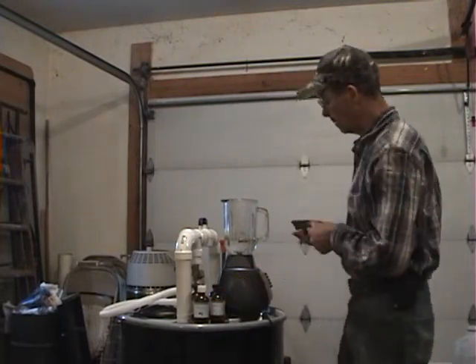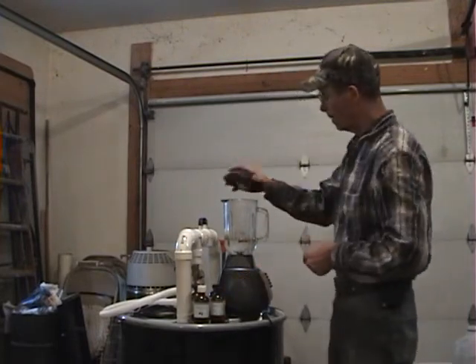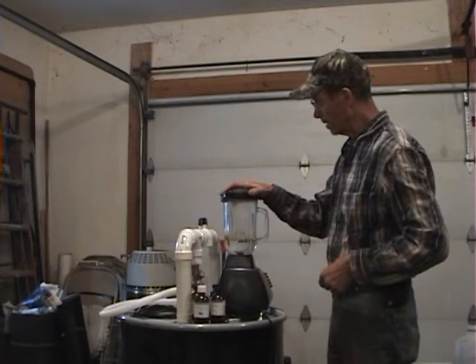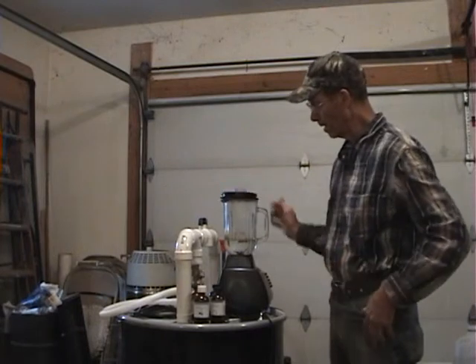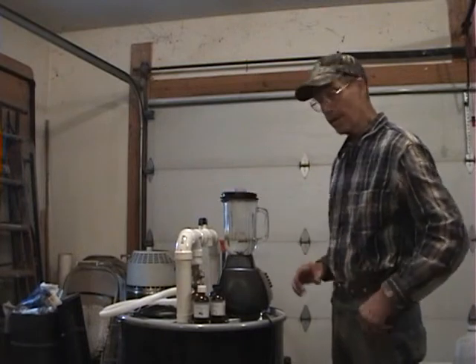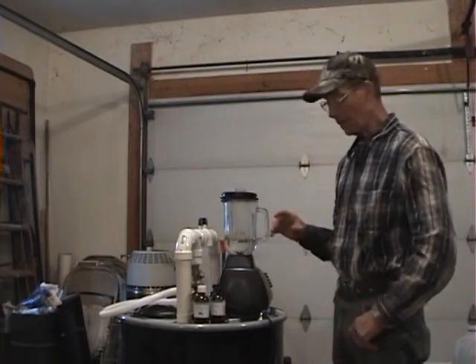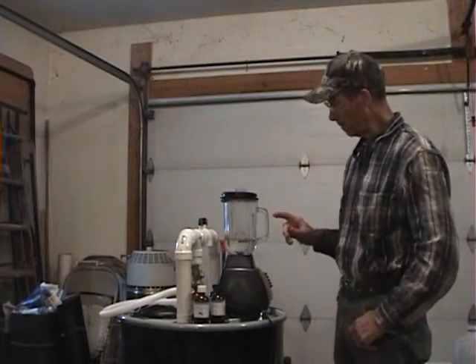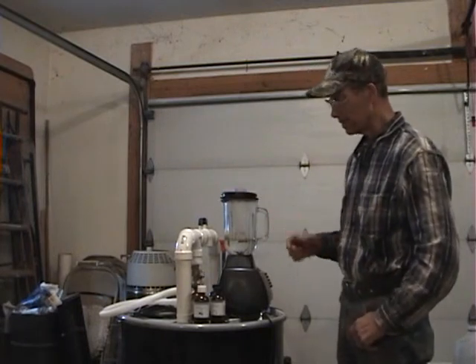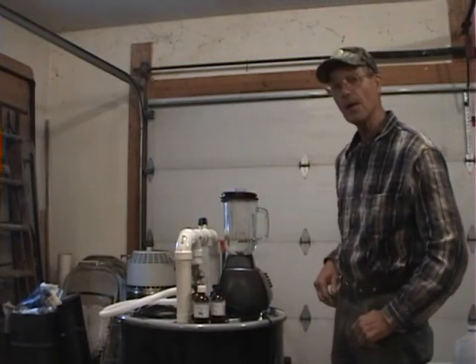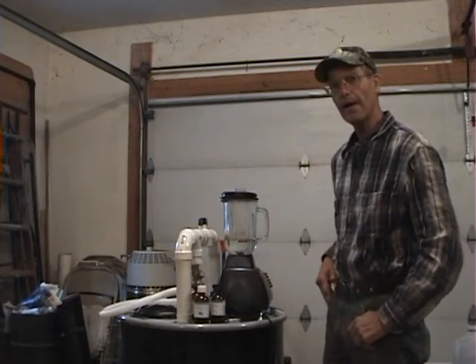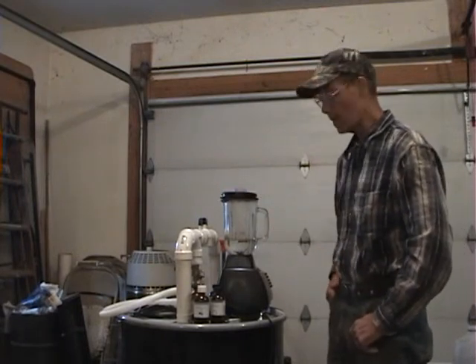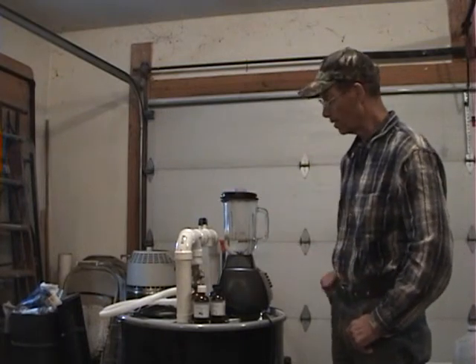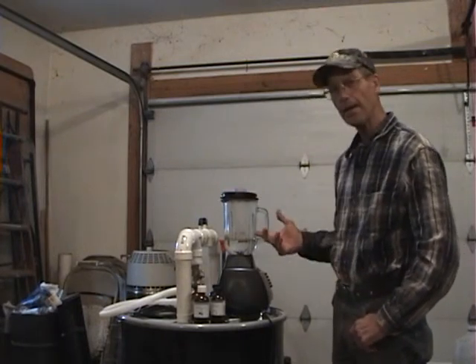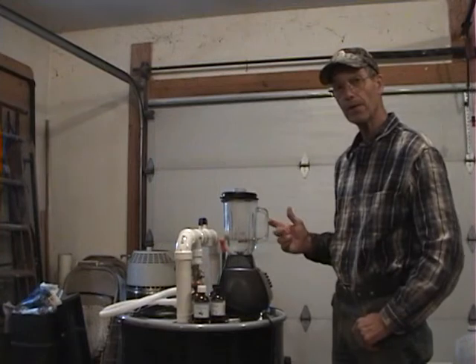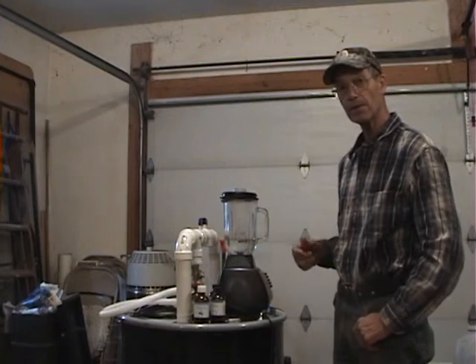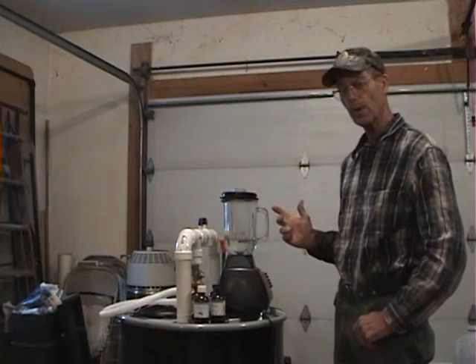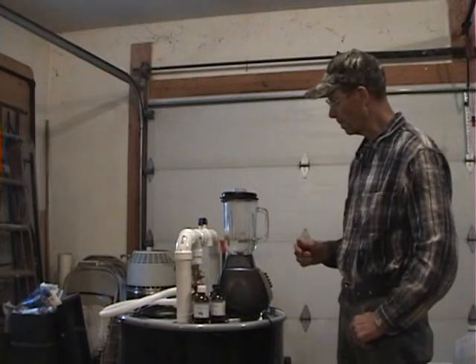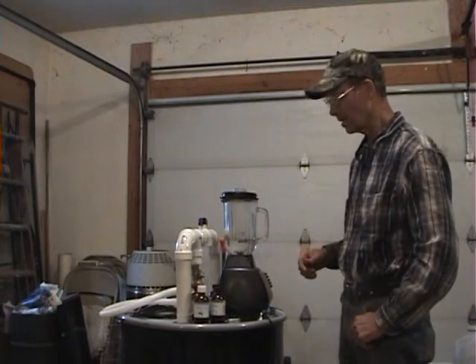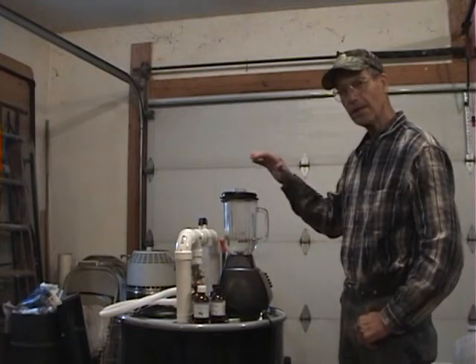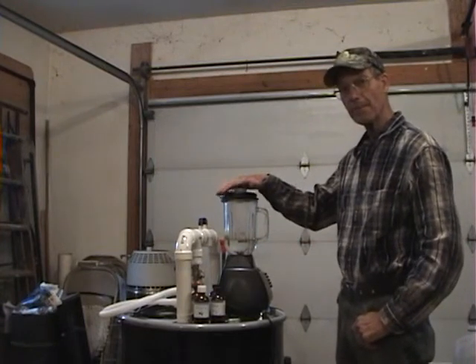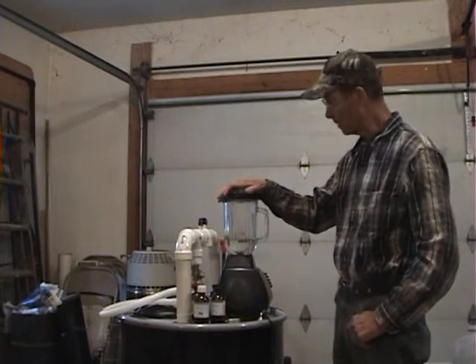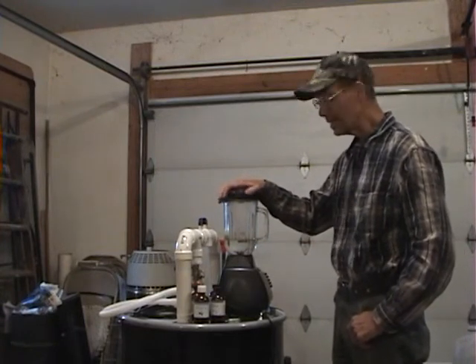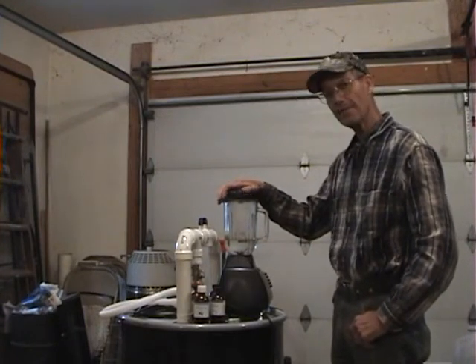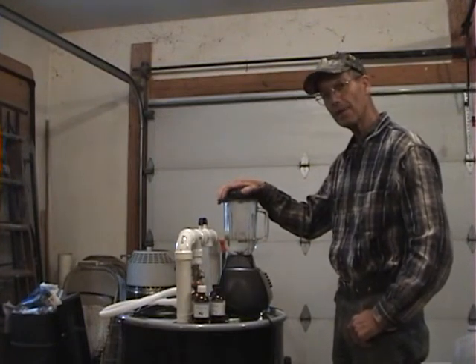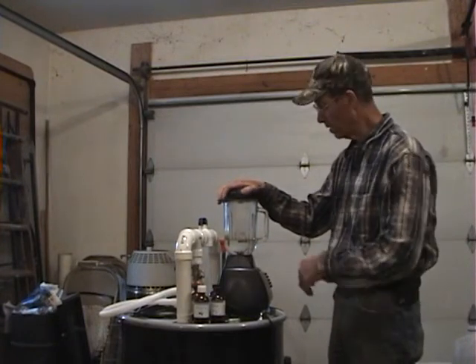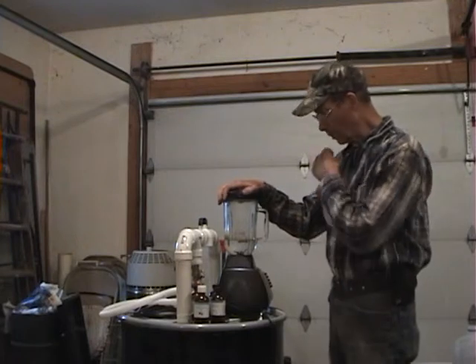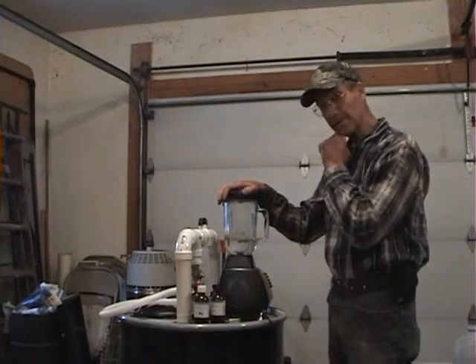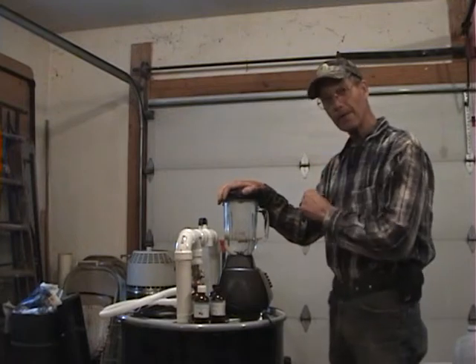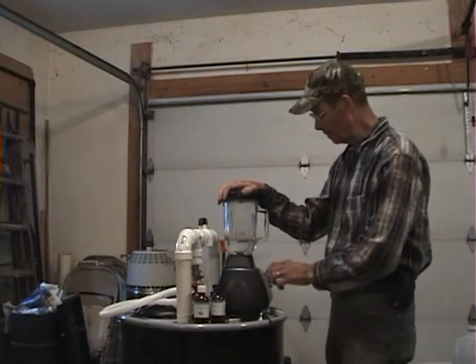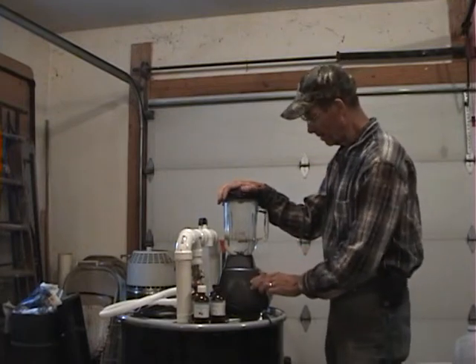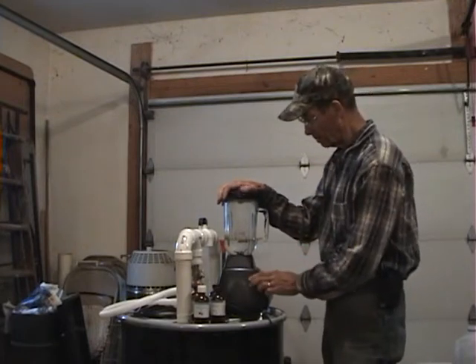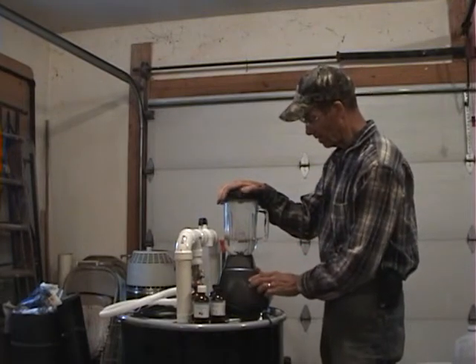Put the lid on the blender. We're going to mix this up — you actually beat air into it, which causes the oil and the water to mix. You've got to mix it for at least five minutes, so we'll turn this thing on and be back after it gets mixed up.